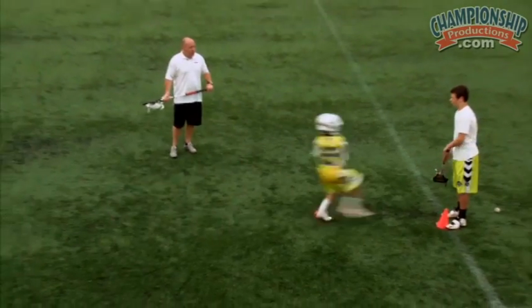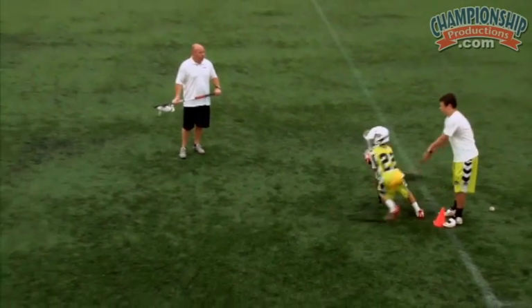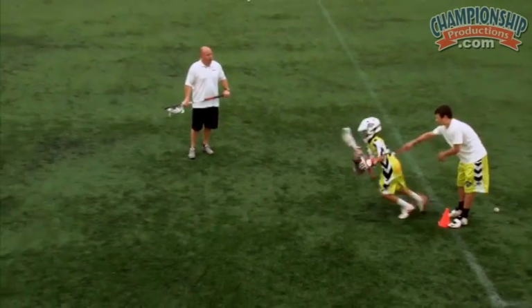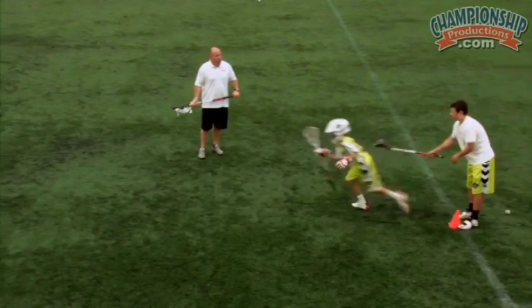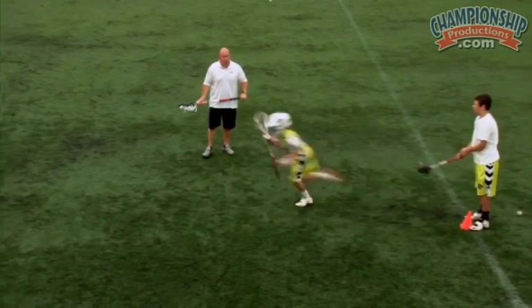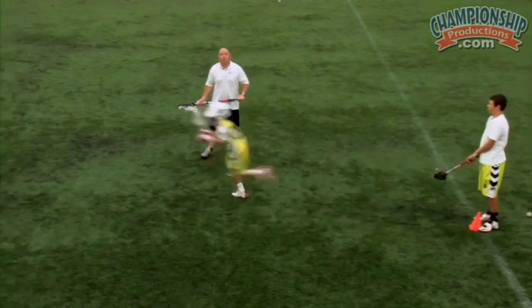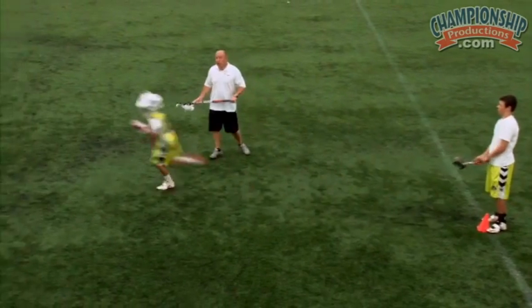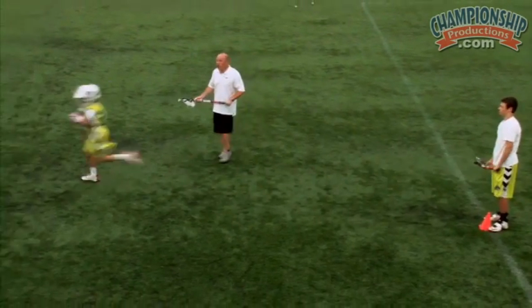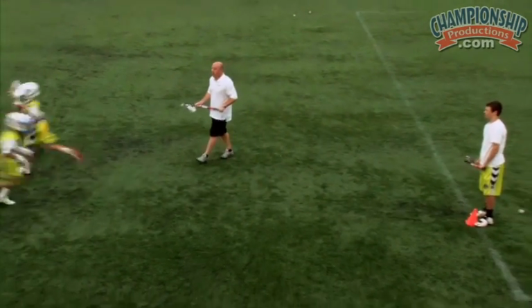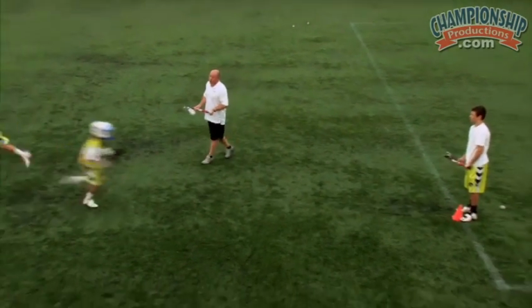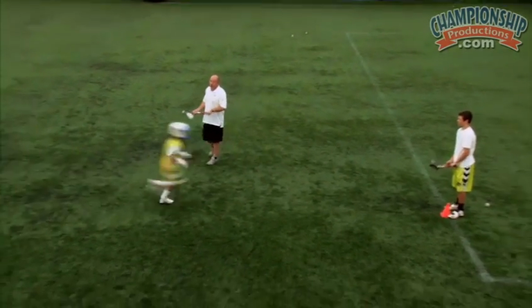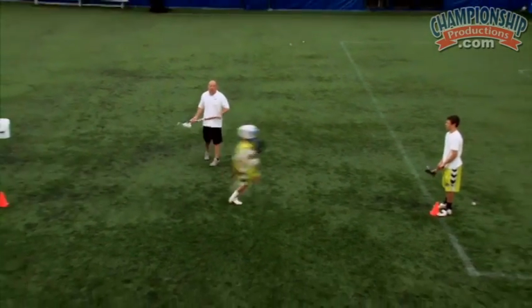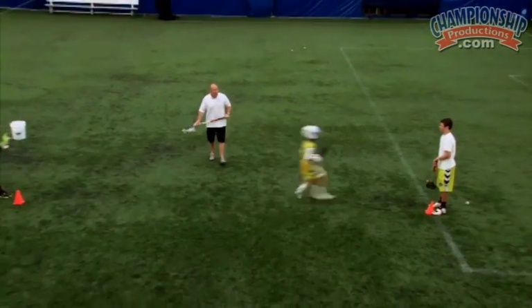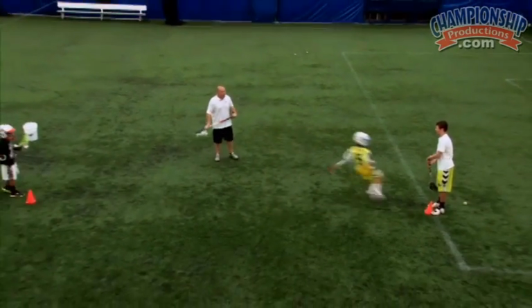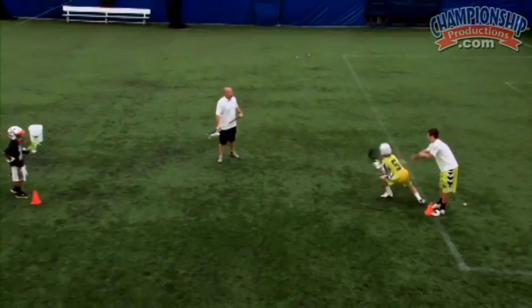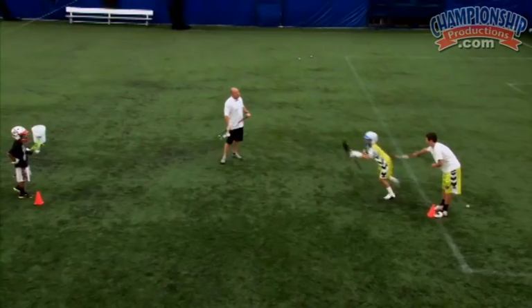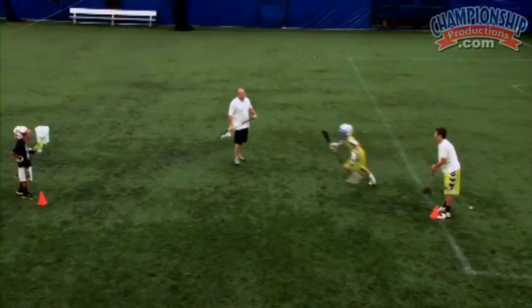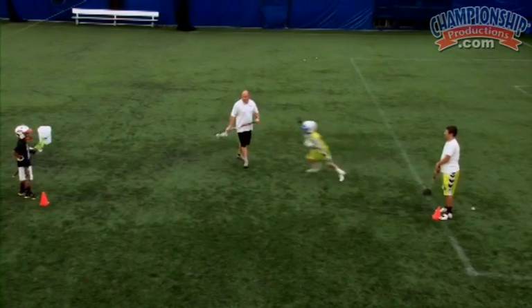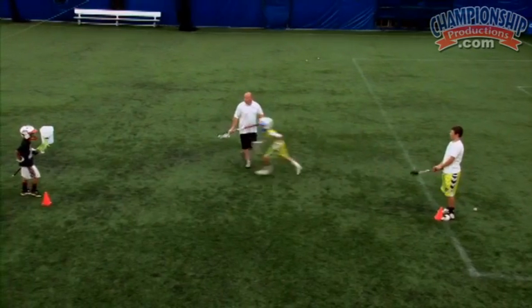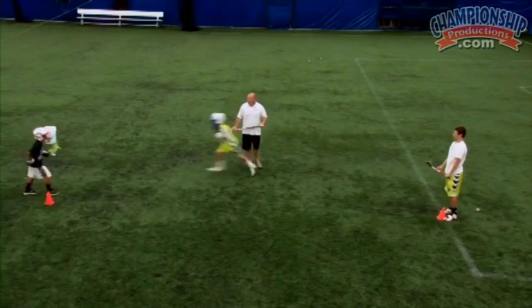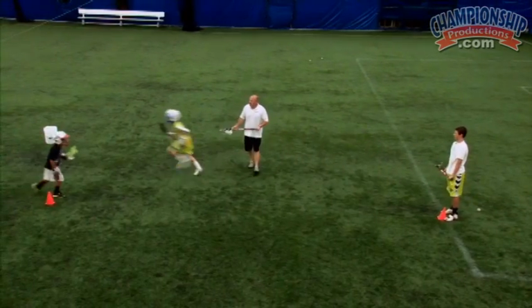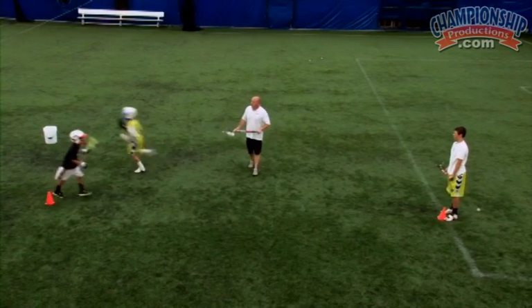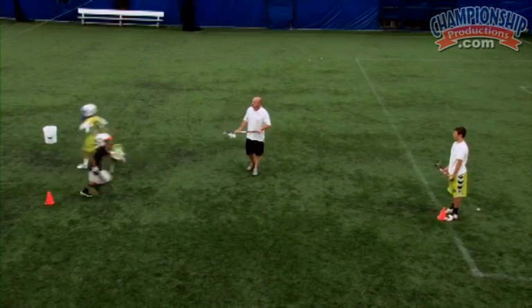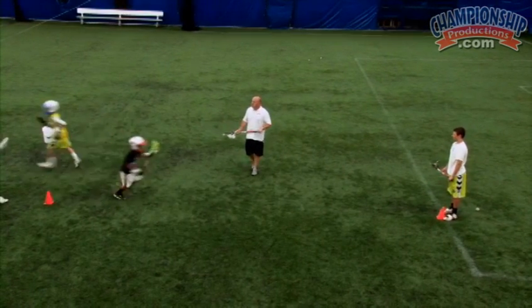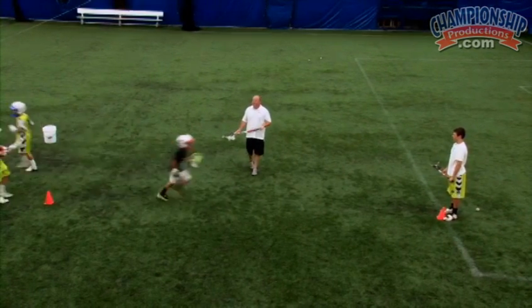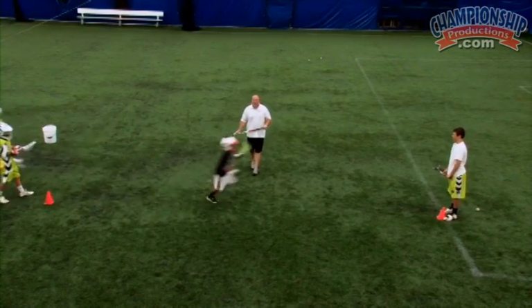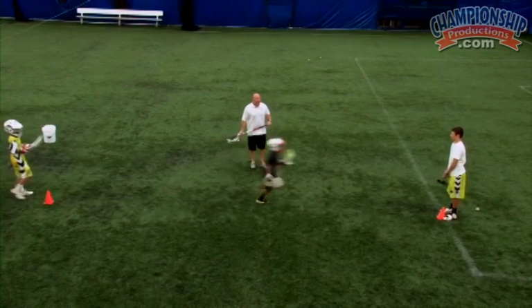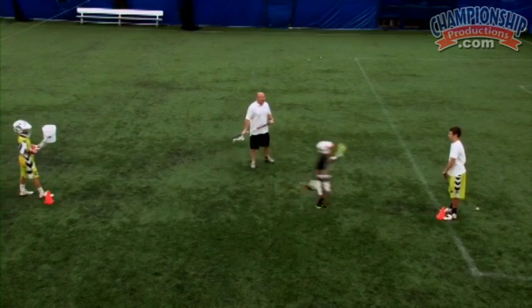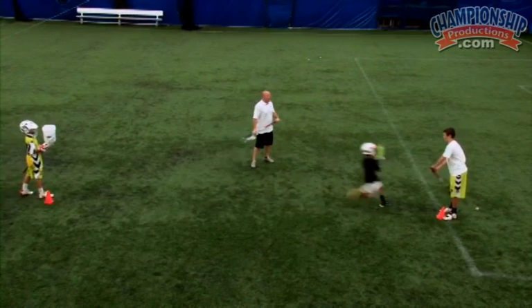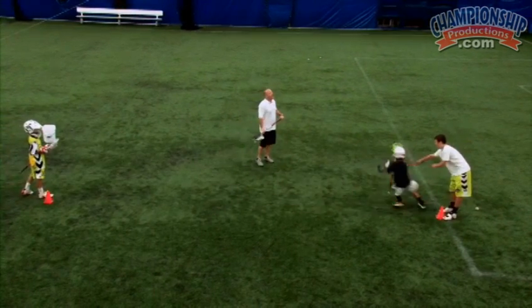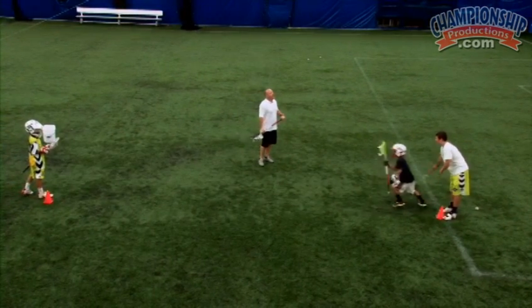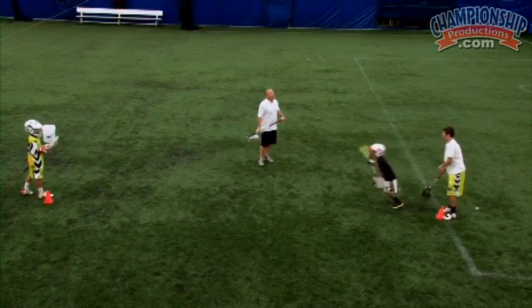Step, turn. Good. Get your head up. One thing if you're noticing guys, they're so concerned about Jake checking their stick that their head's not up.